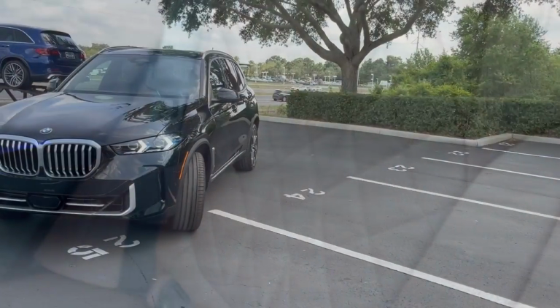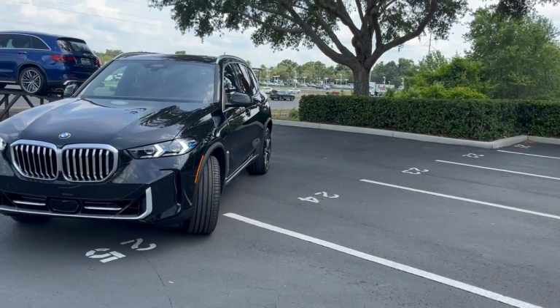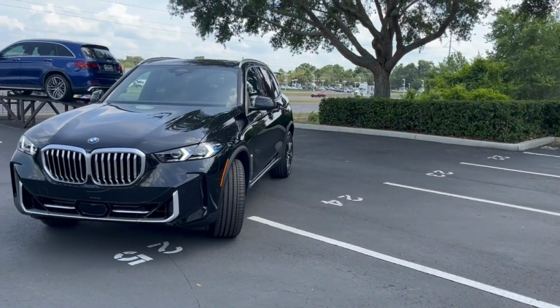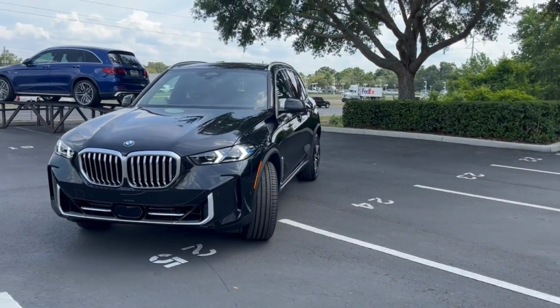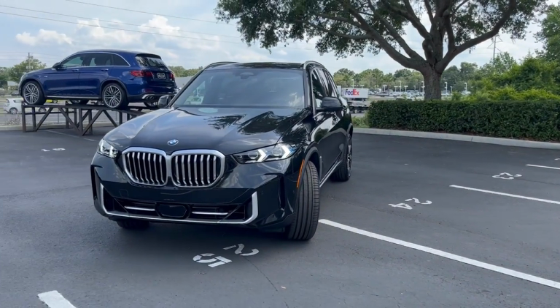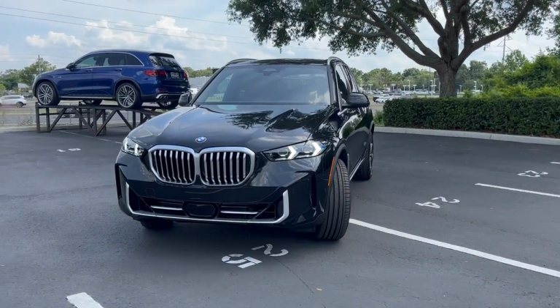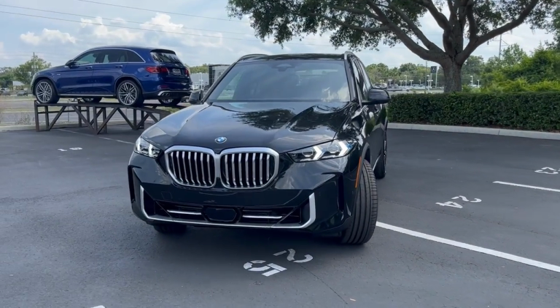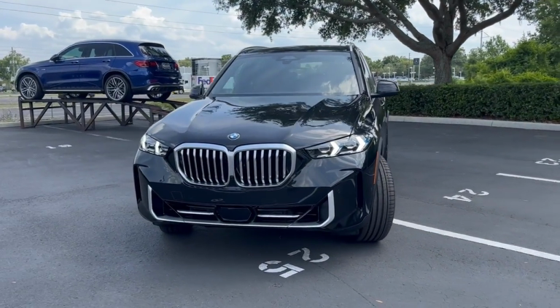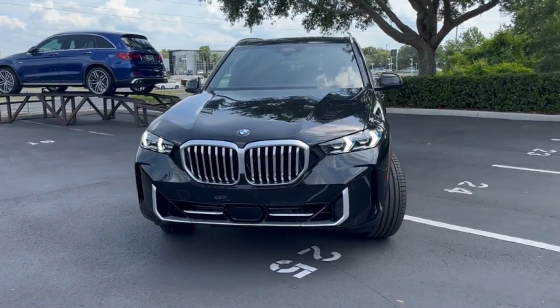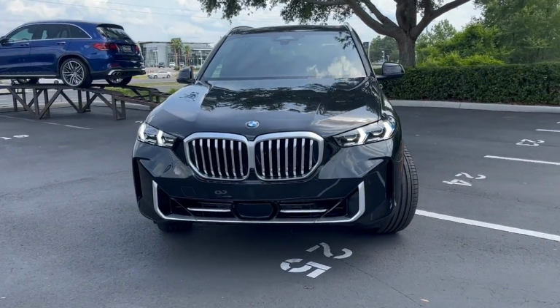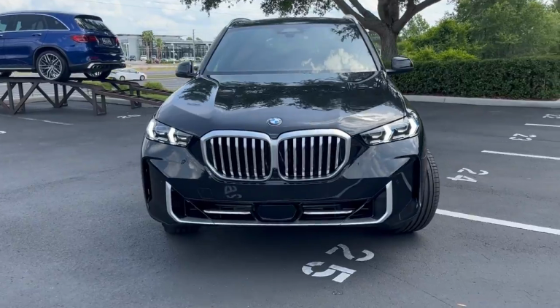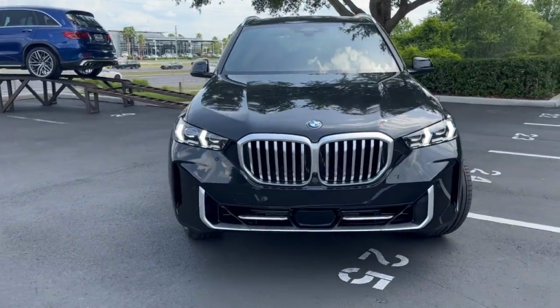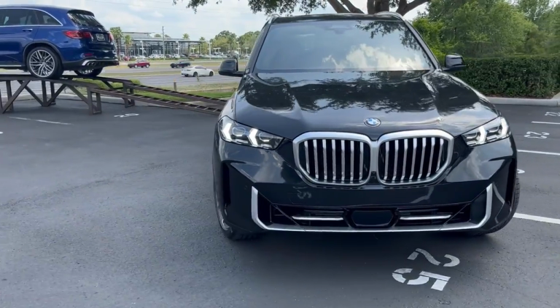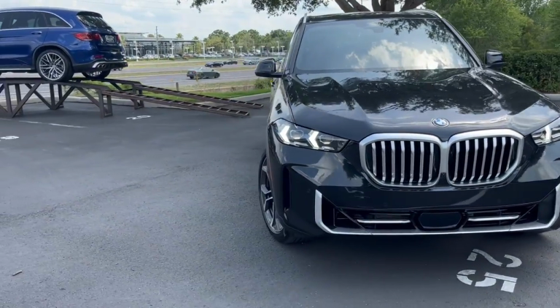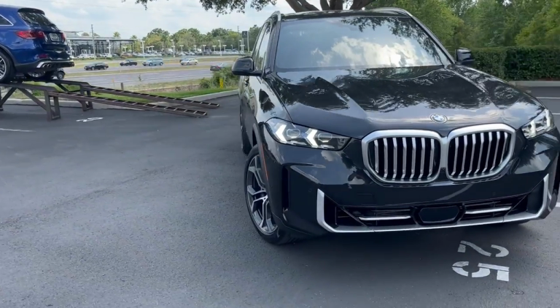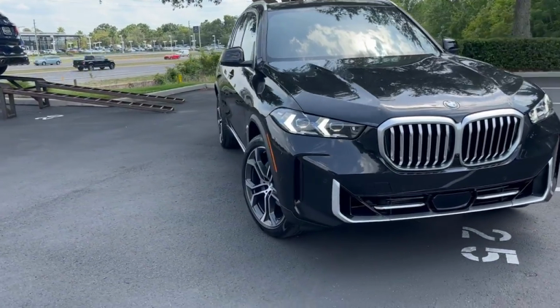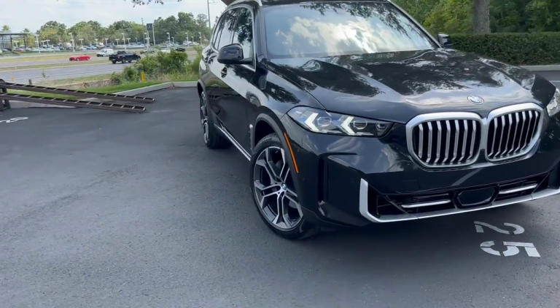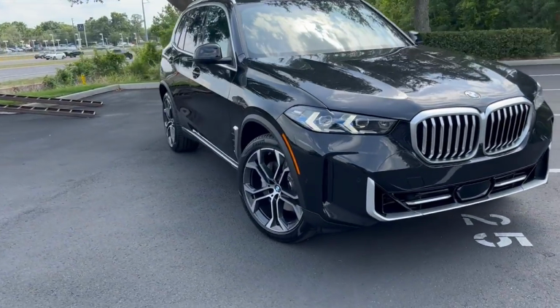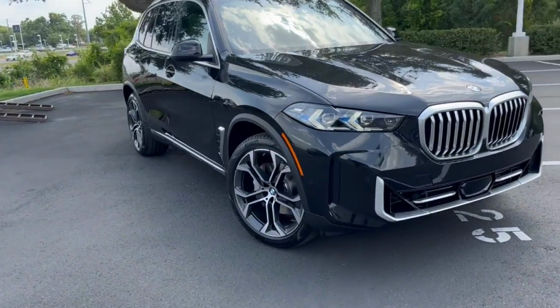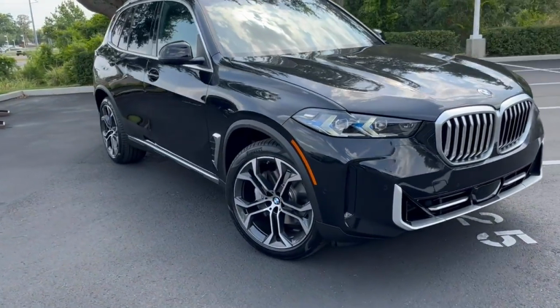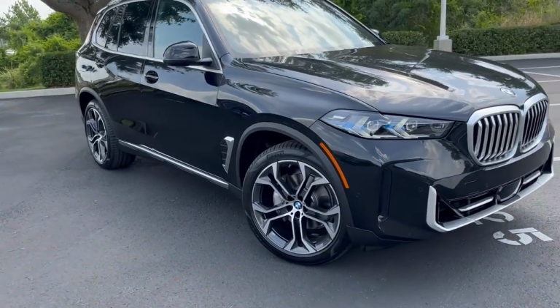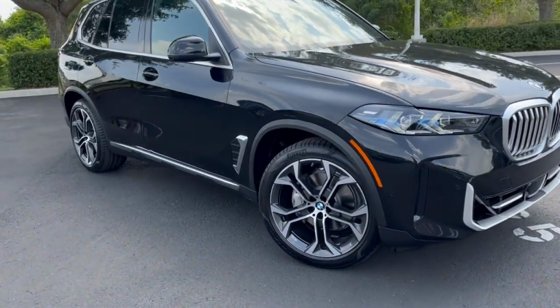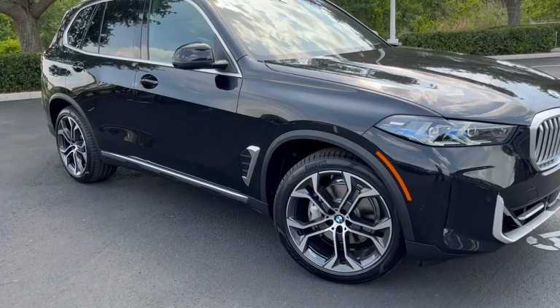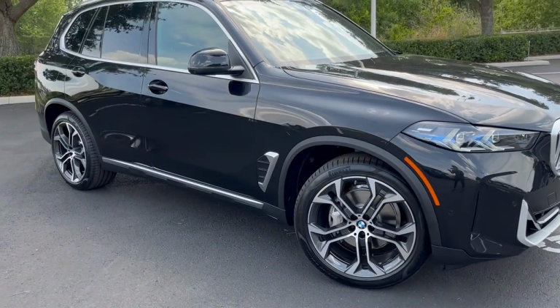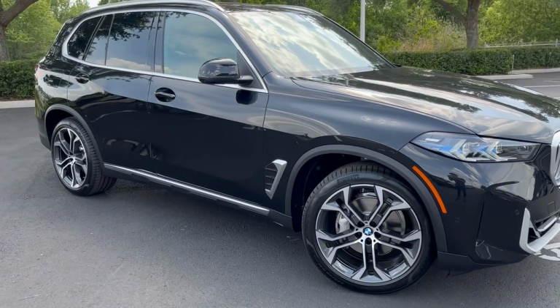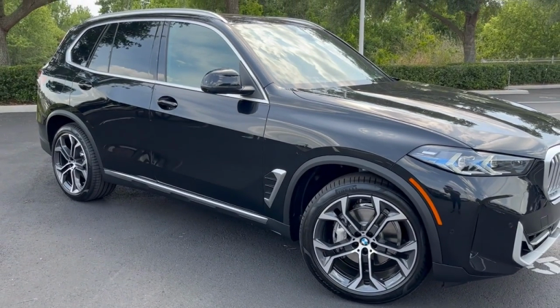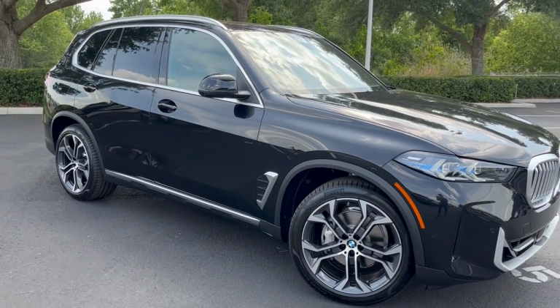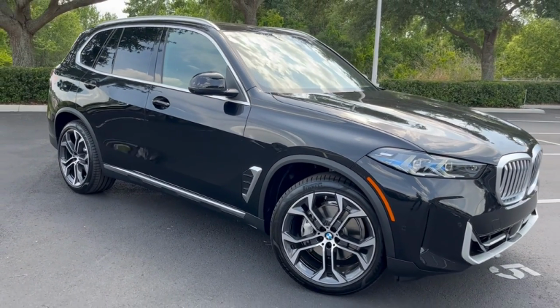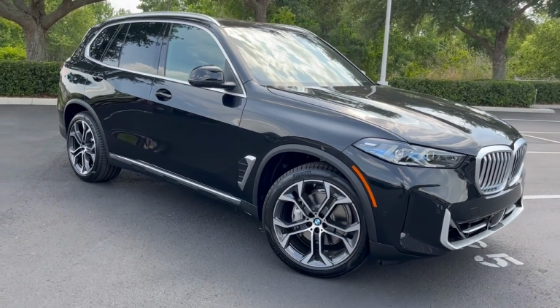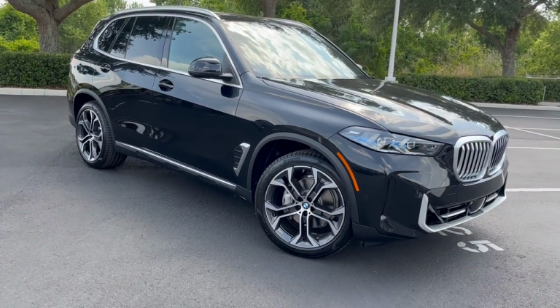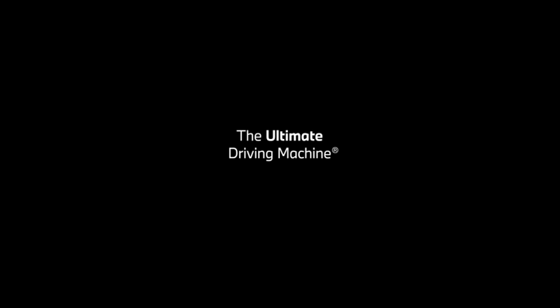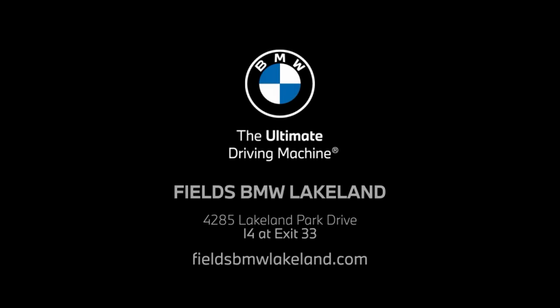This concludes our review on the new BMW 2024 X5. Any unanswered questions feel free to give us a call. My name is JV, I'm the product specialist here at Fields BMW.